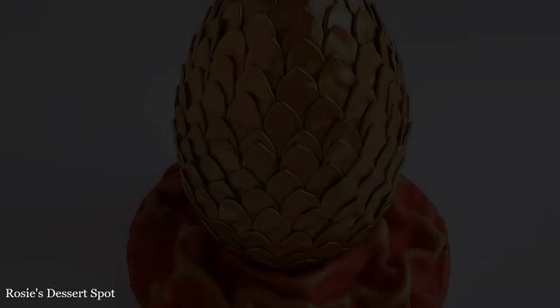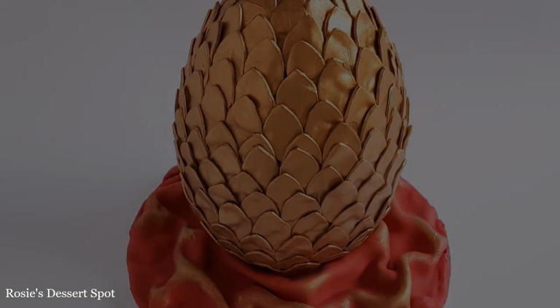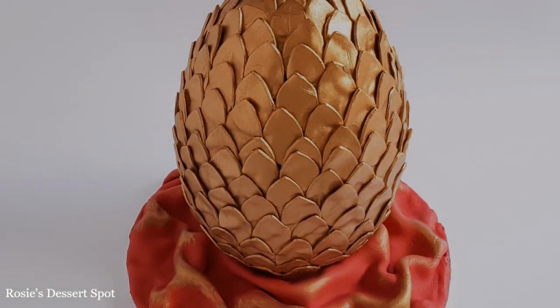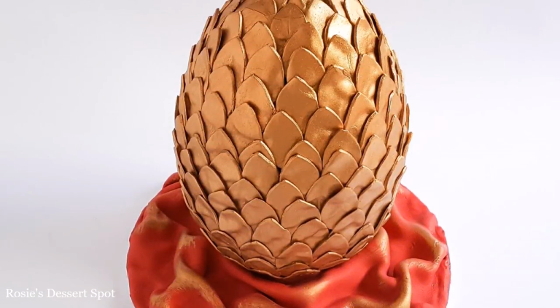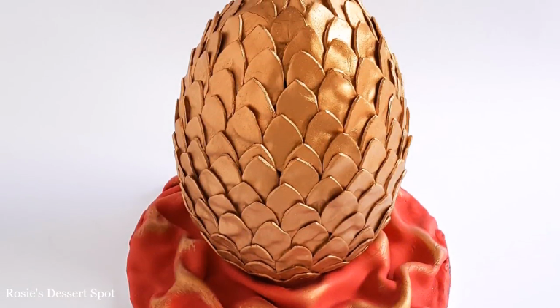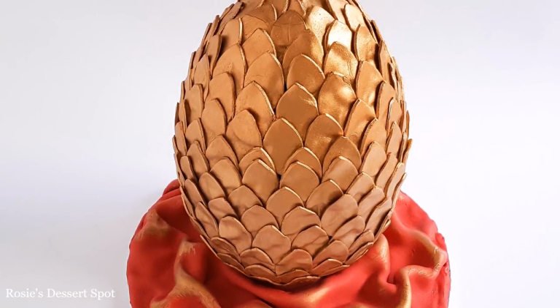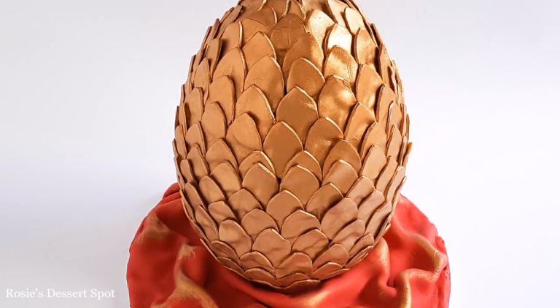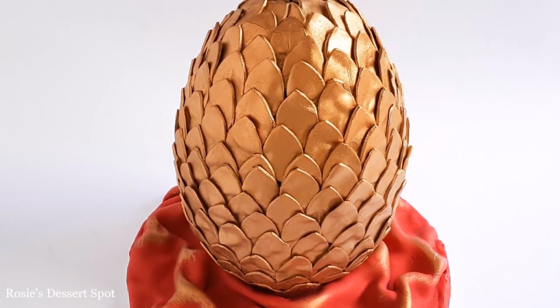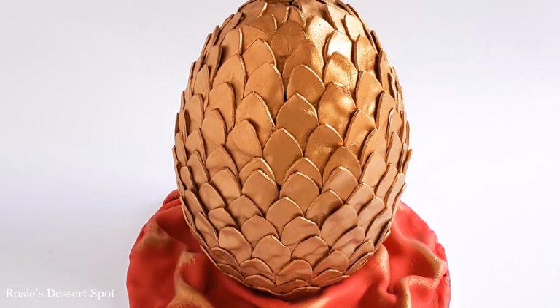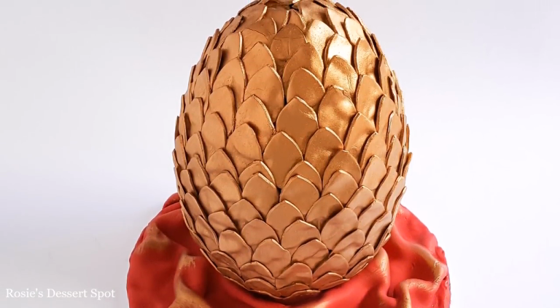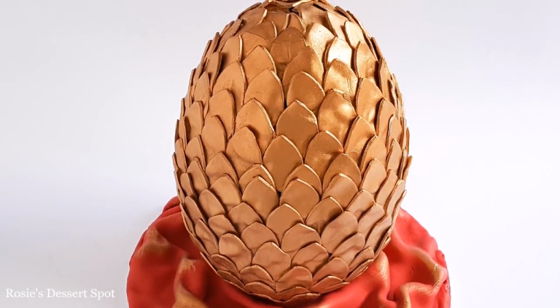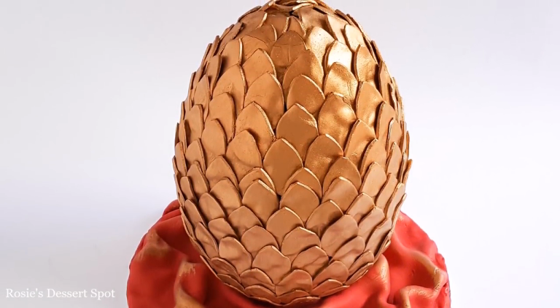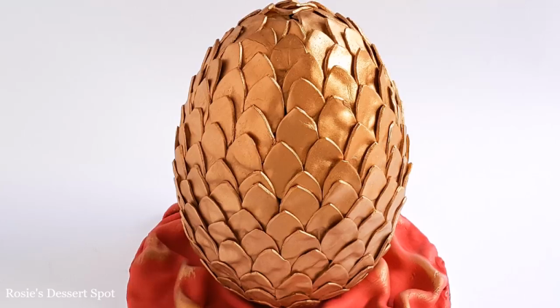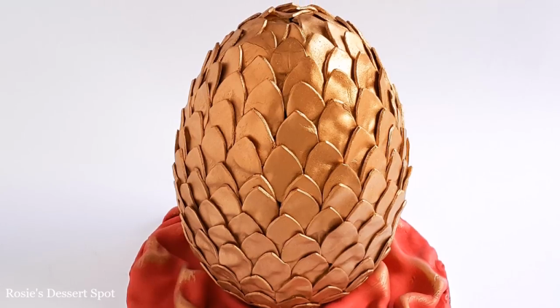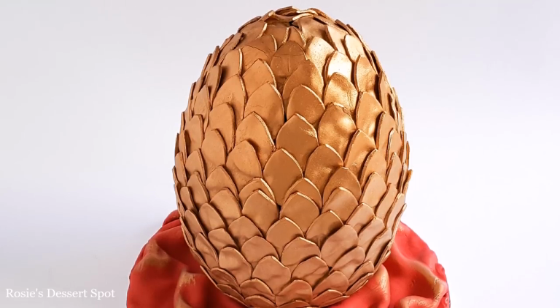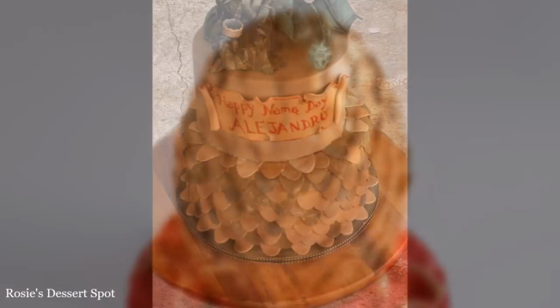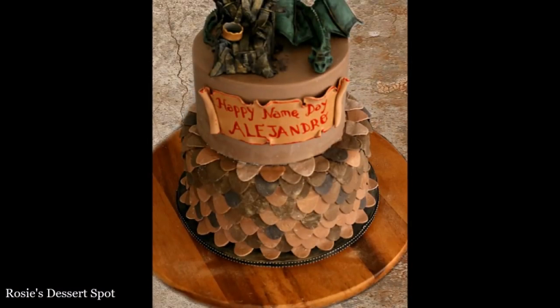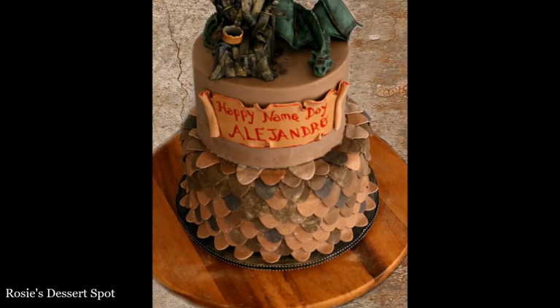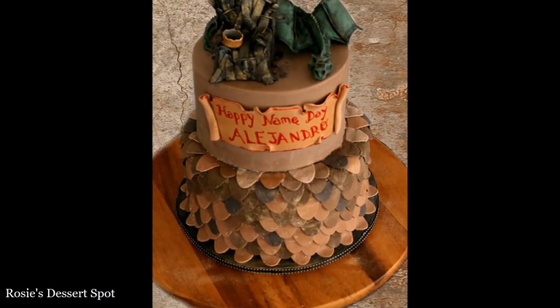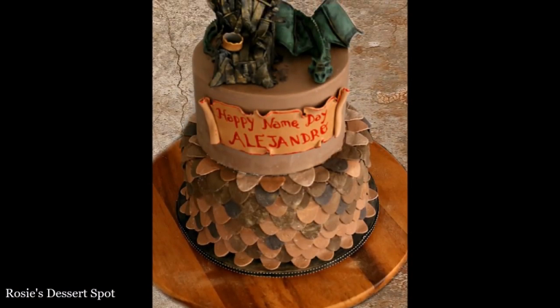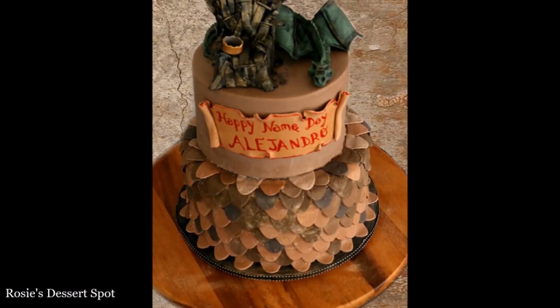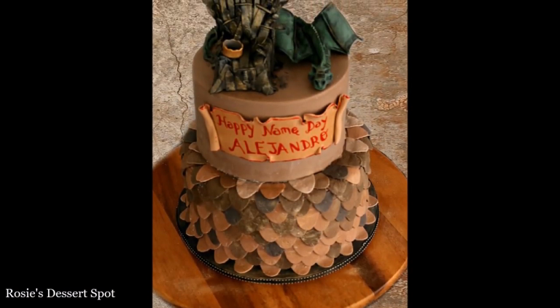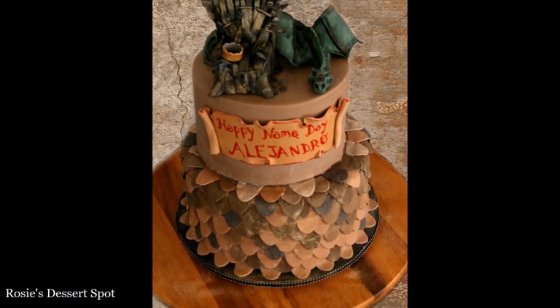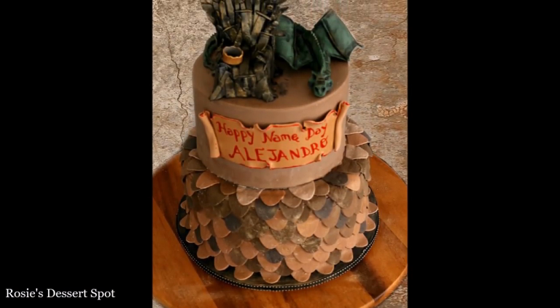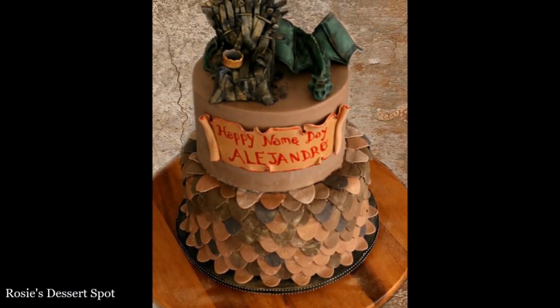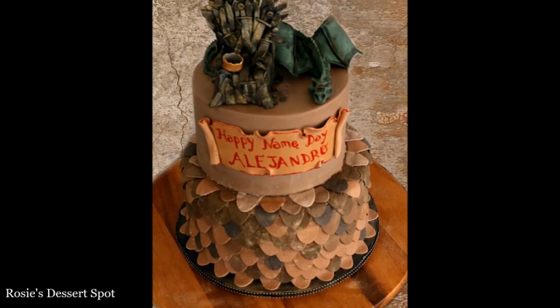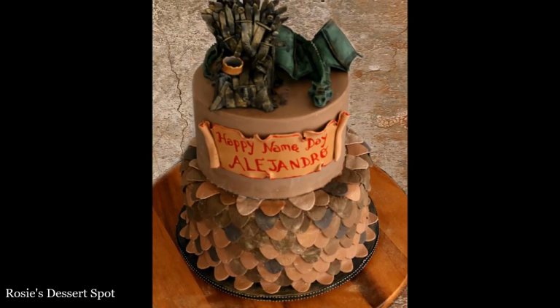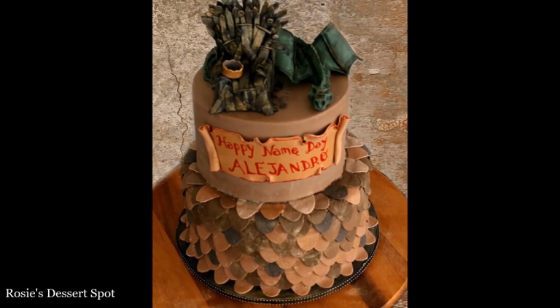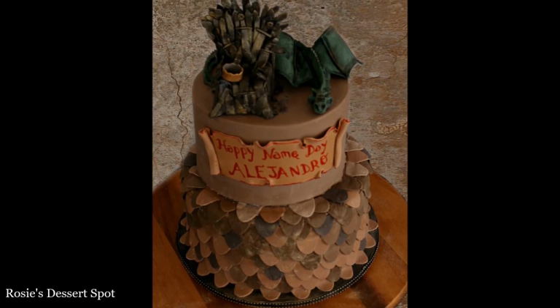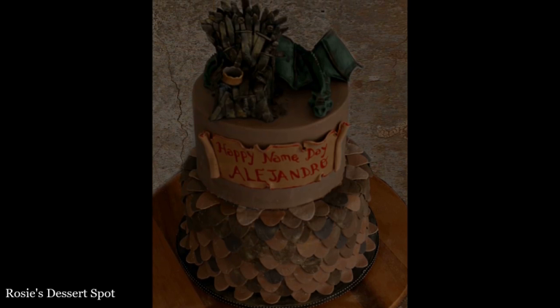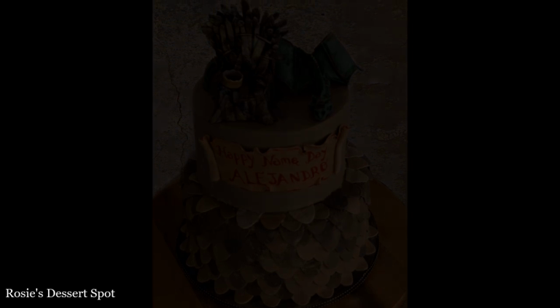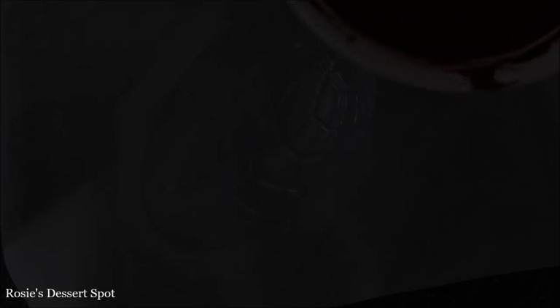Hey guys, welcome to Rosie's Dessert Spot. In this tutorial I'll be showing you how to create this Game of Thrones dragon egg cake. This video is in collaboration with the awesome Jennie Sweets — don't forget to check out her awesome Game of Thrones cake tutorial at the end of this one.